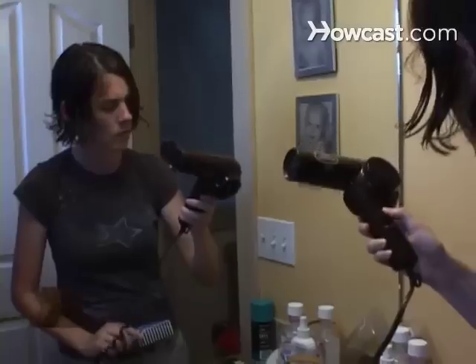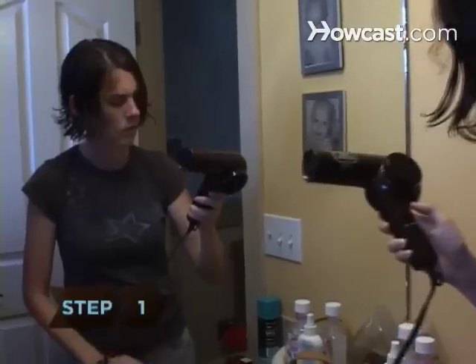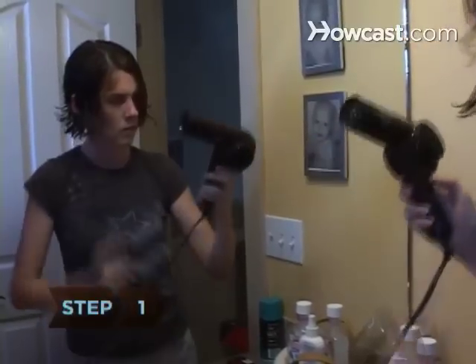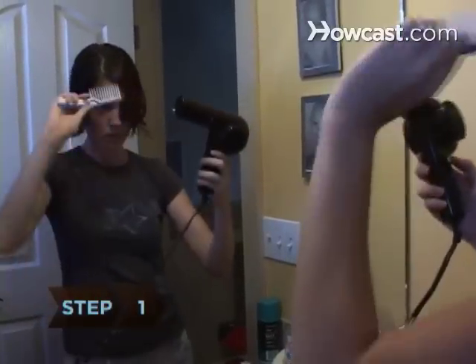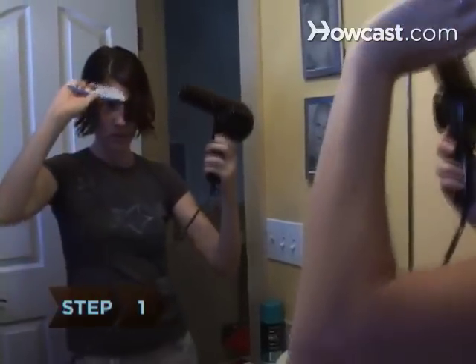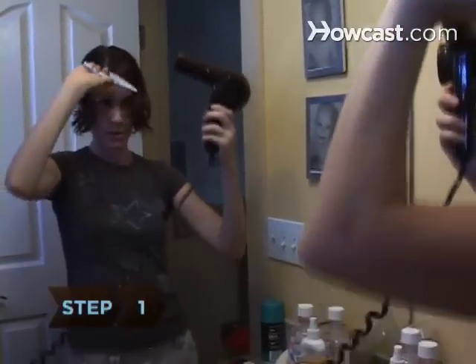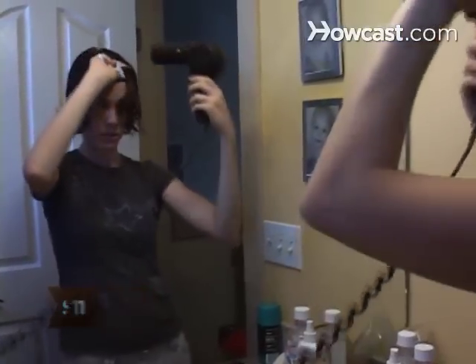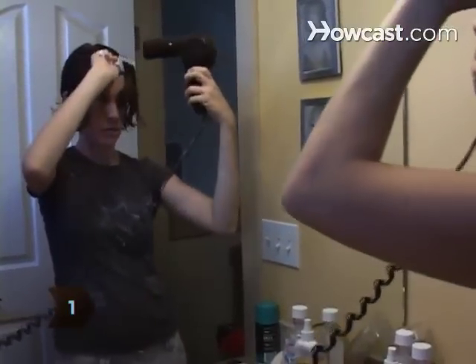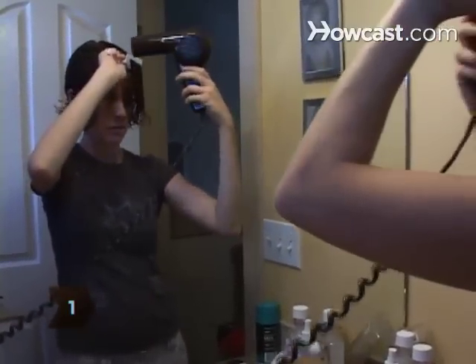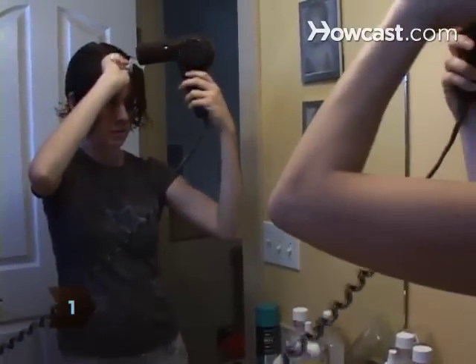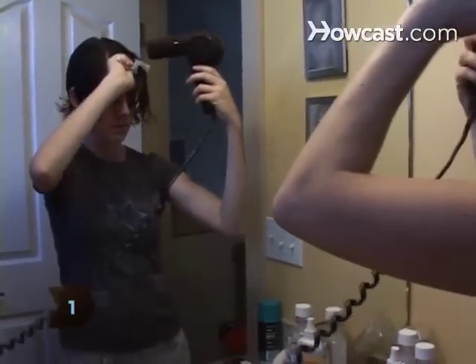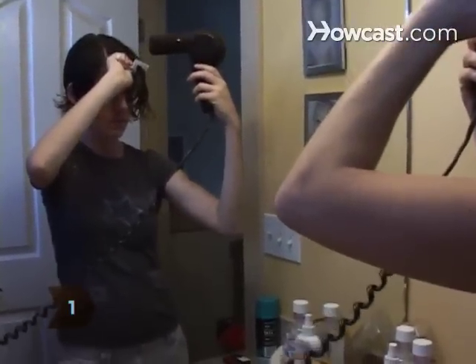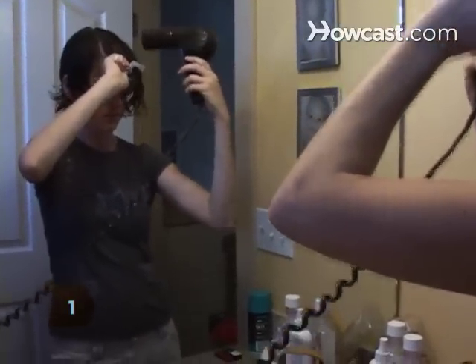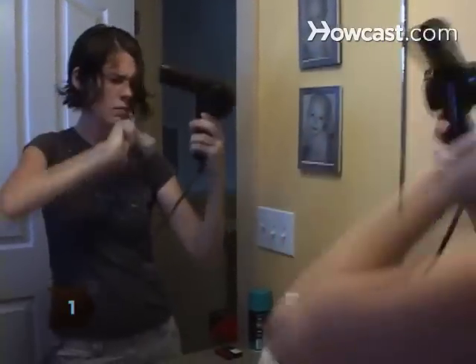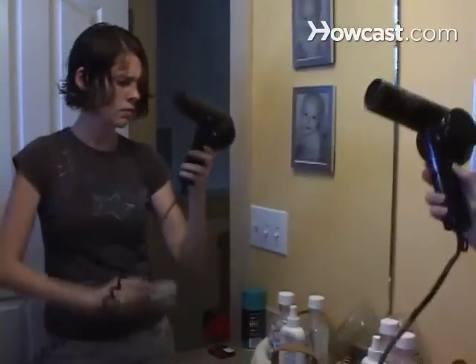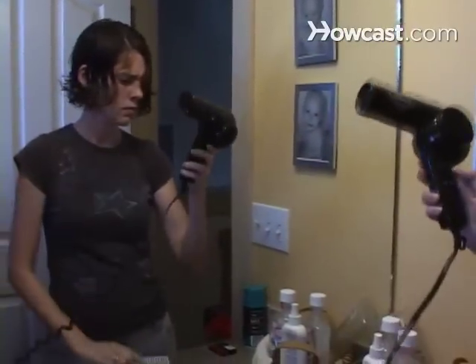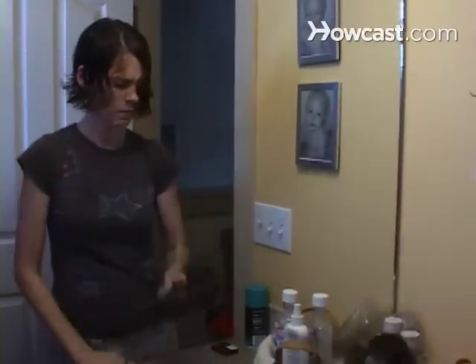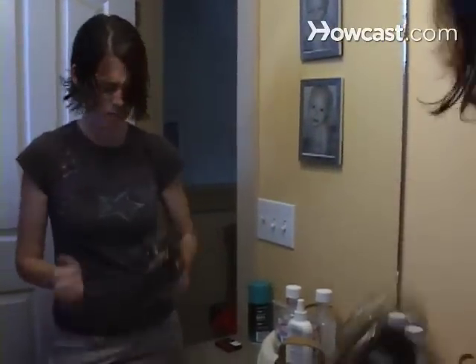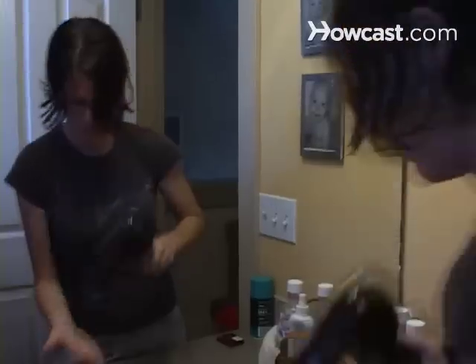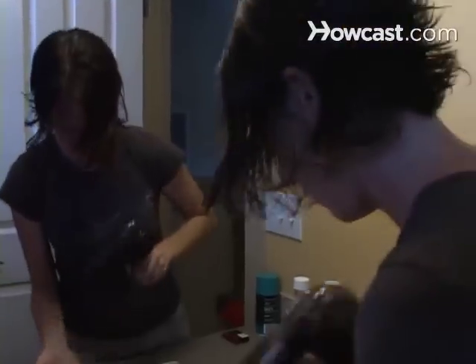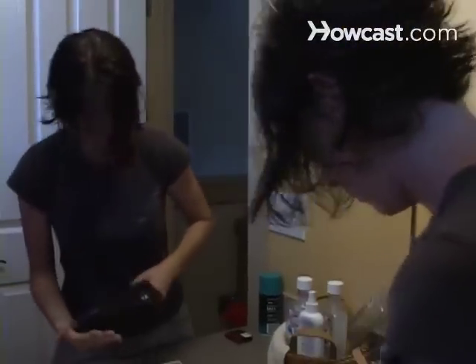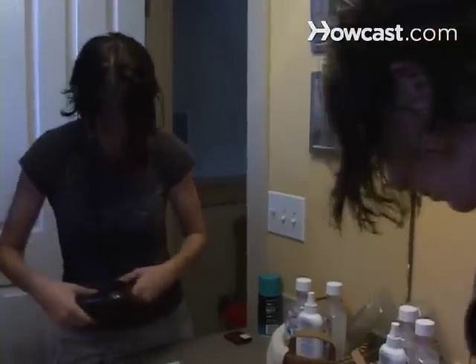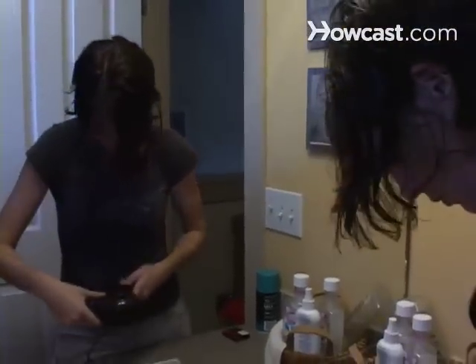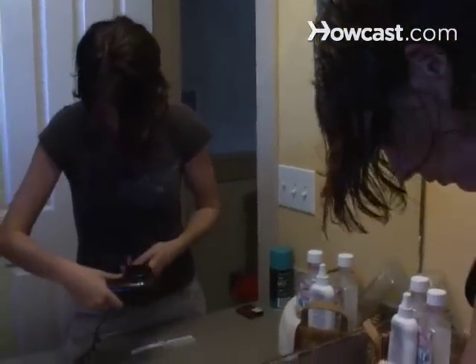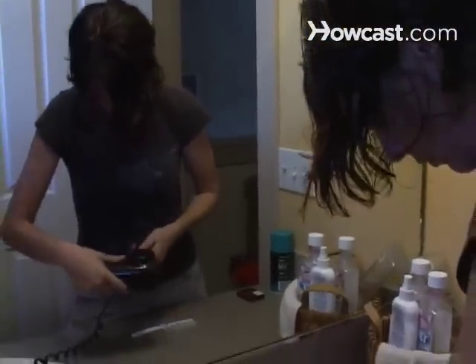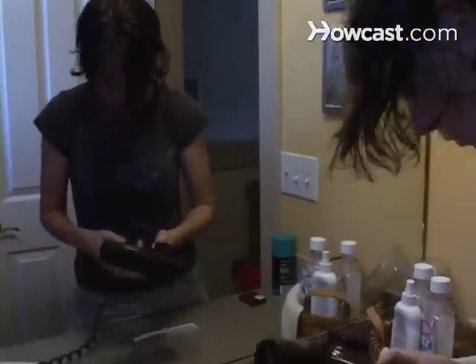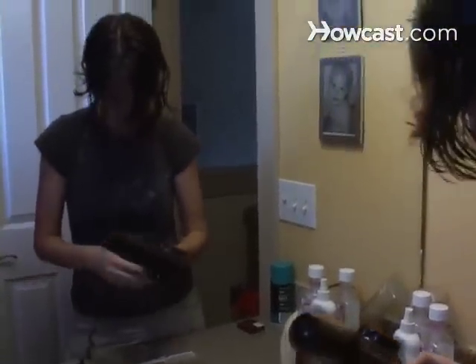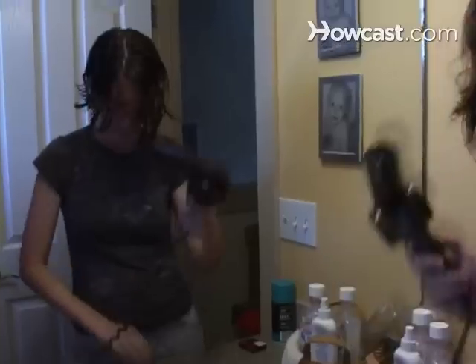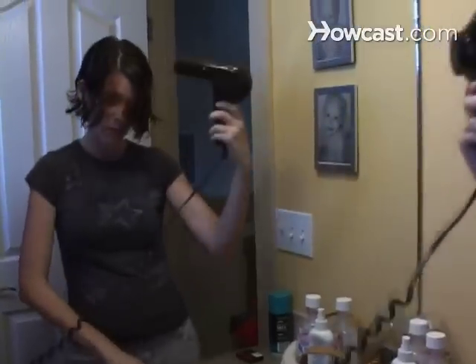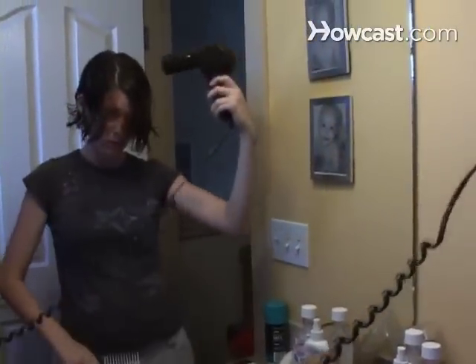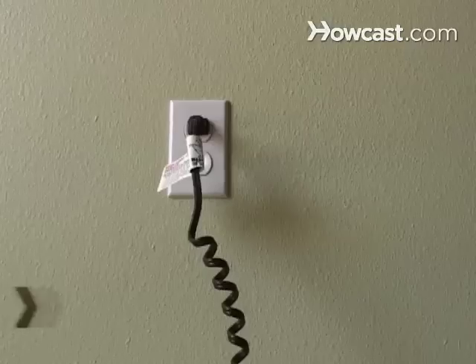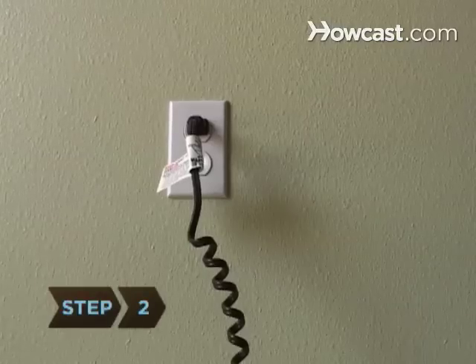Step 1: Know when your blow dryer needs a tune-up. Dryers can overheat or shut down if too much lint builds up. If the dryer runs too hot or the airflow seems weak, the filter should be cleaned.